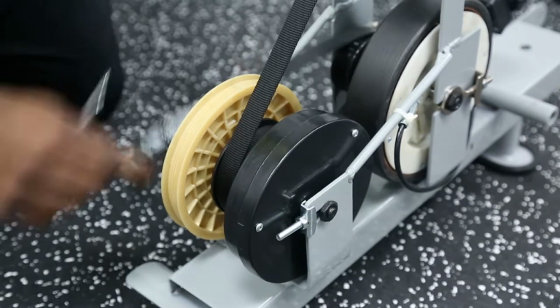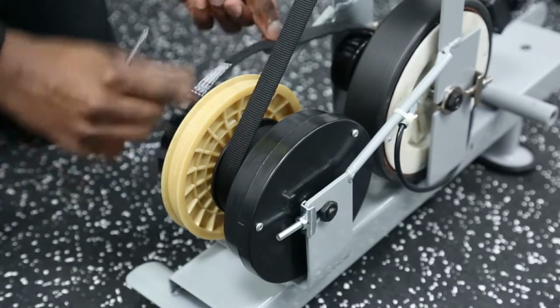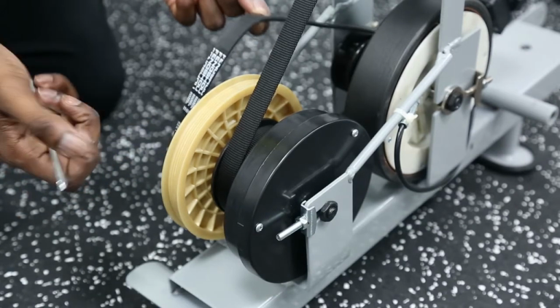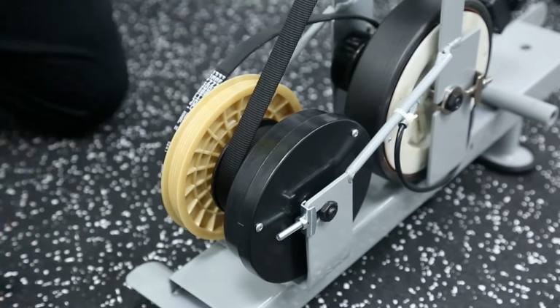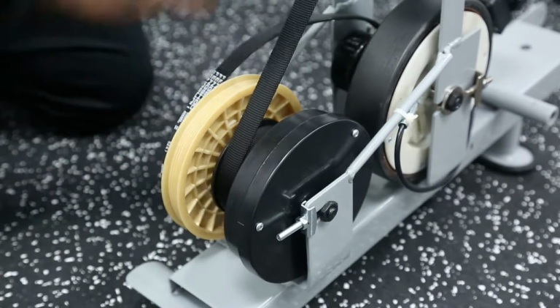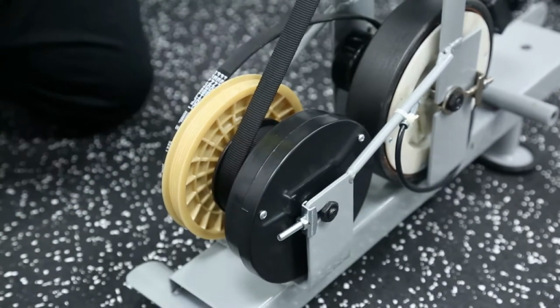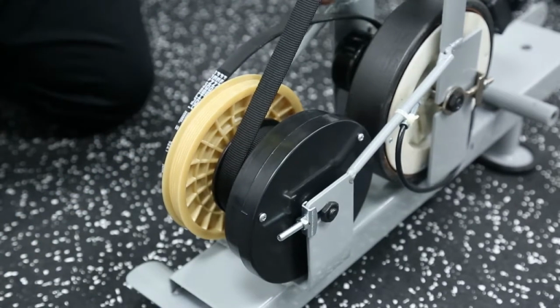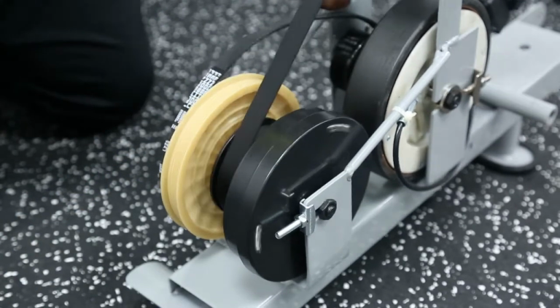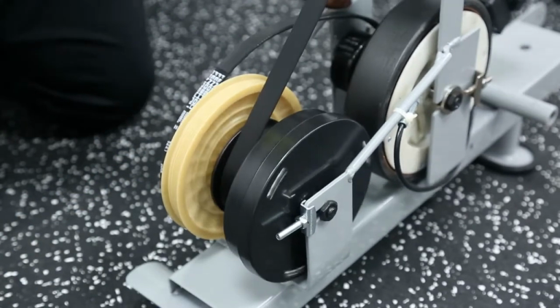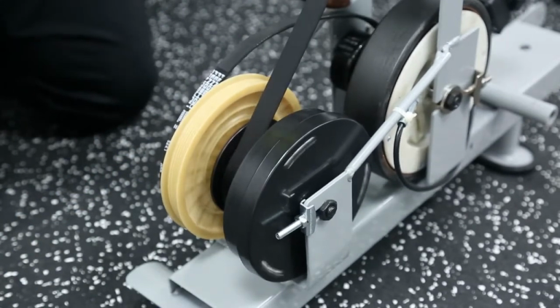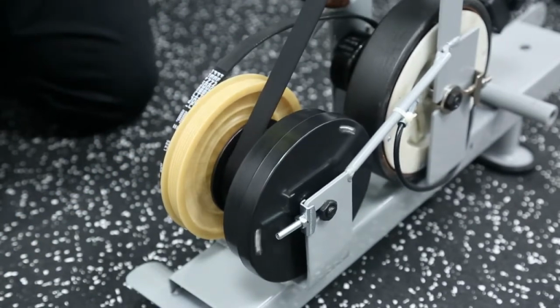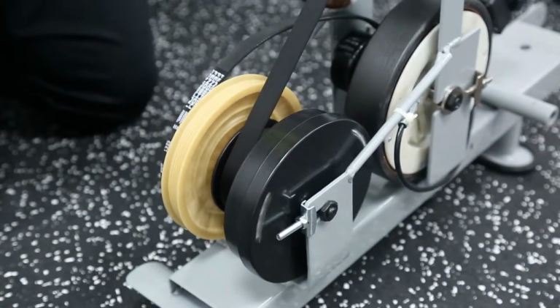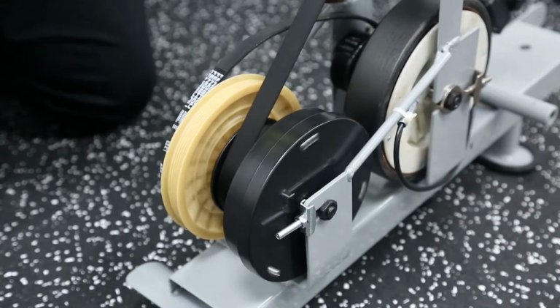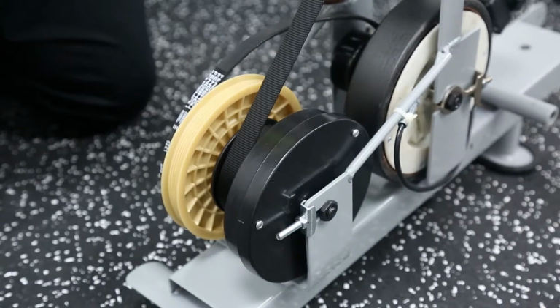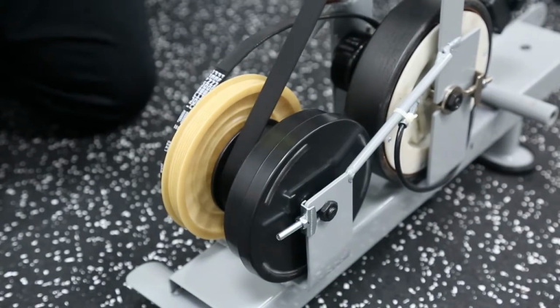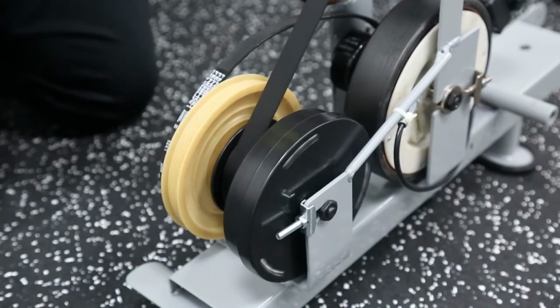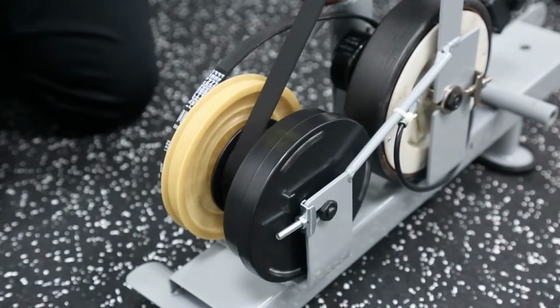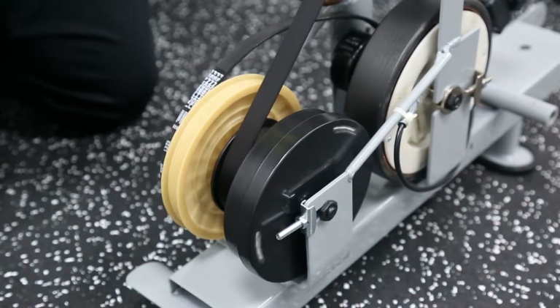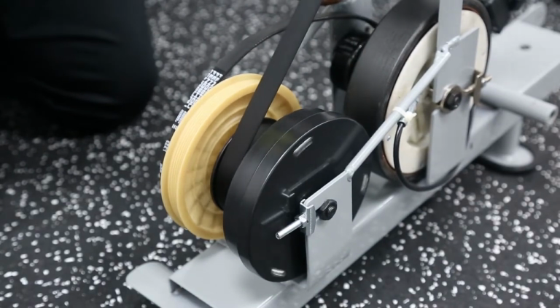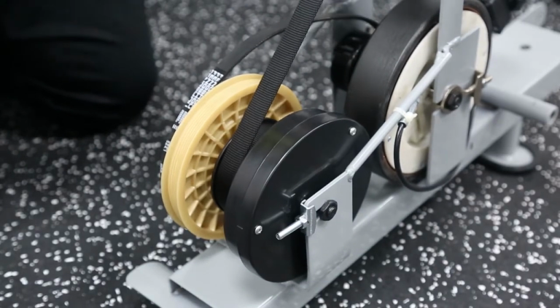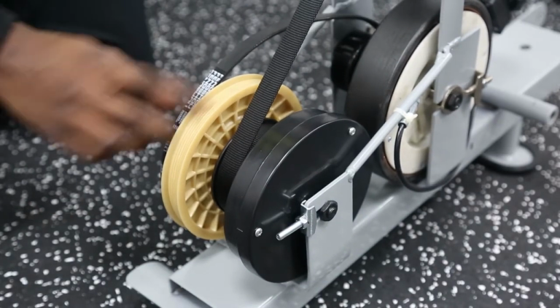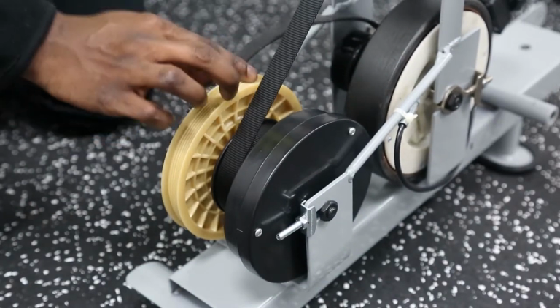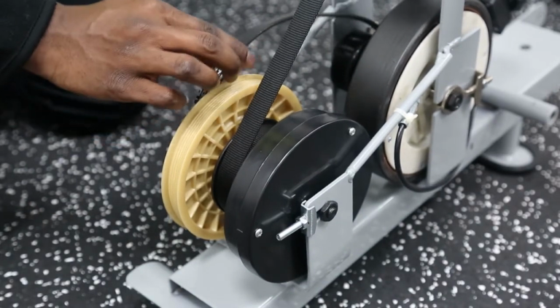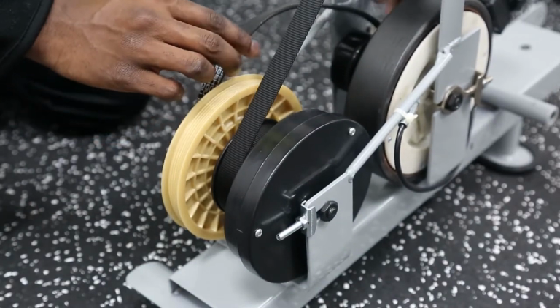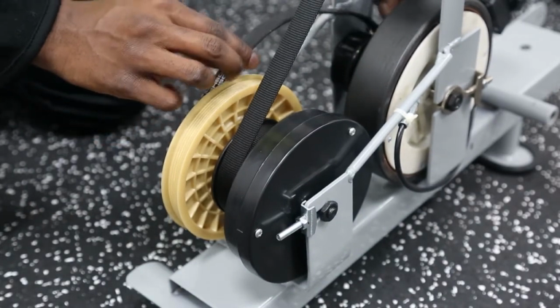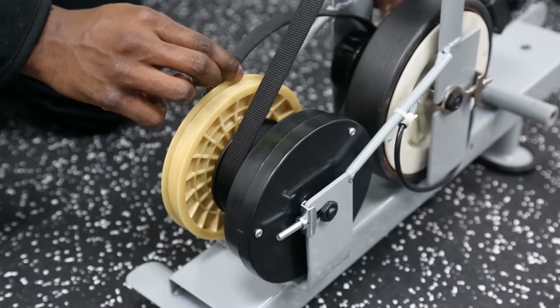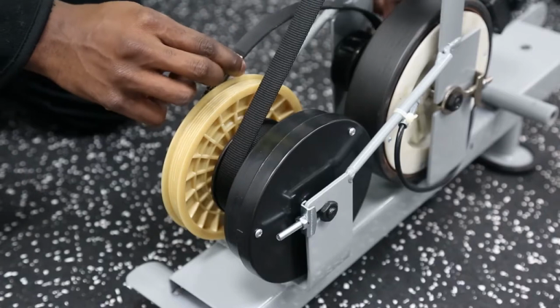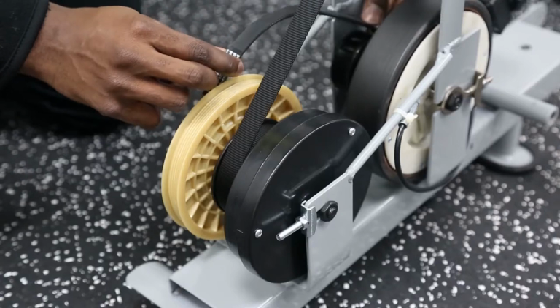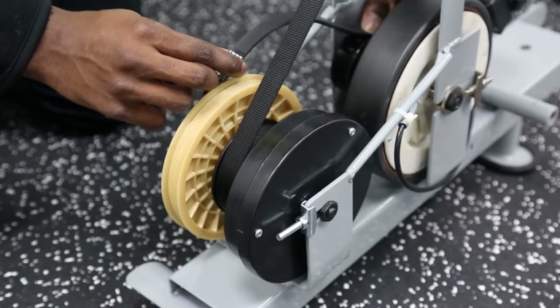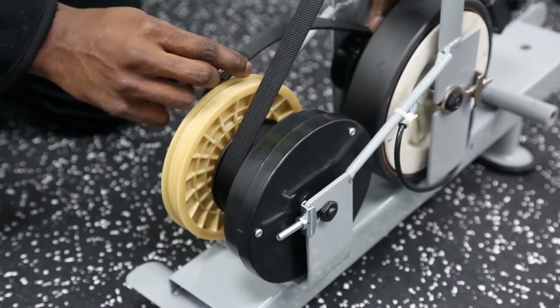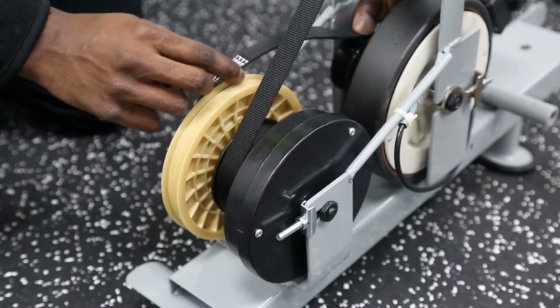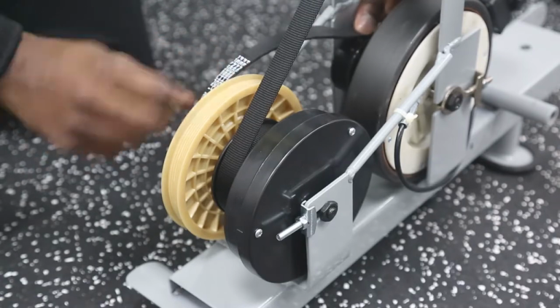That's come off. All I need to do now is give that a pull to see if it comes back. At least now we know it was just the belt that was the issue, so it might just need to be realigned for that to be sorted out.